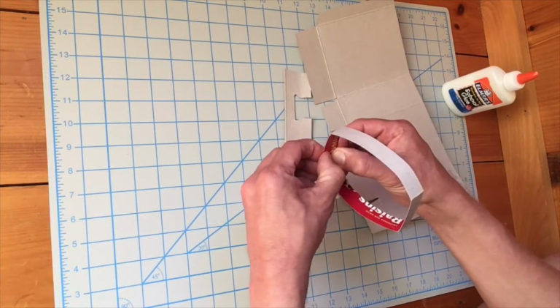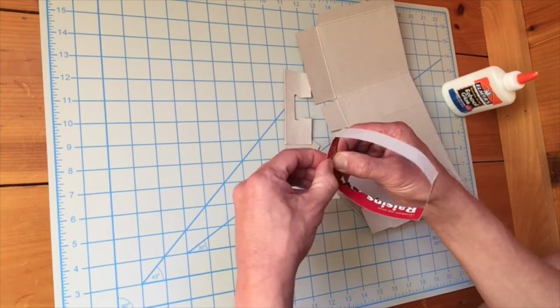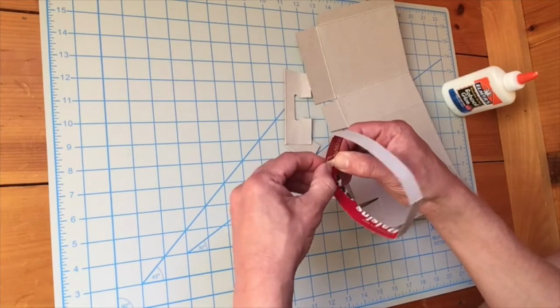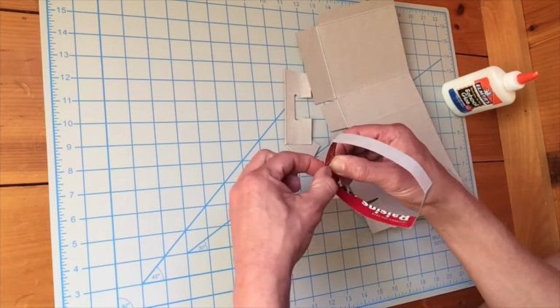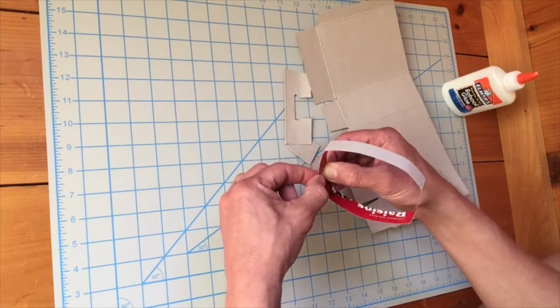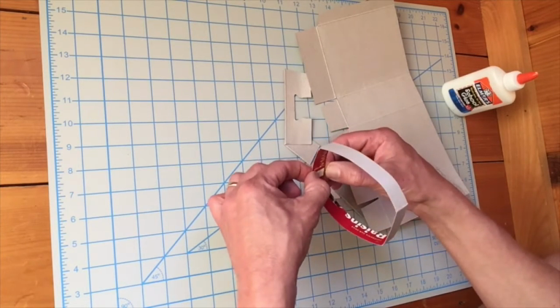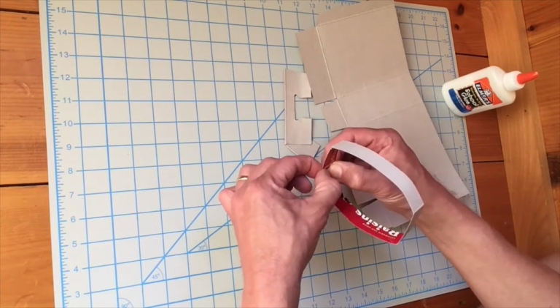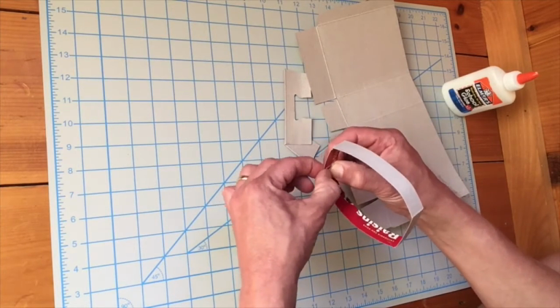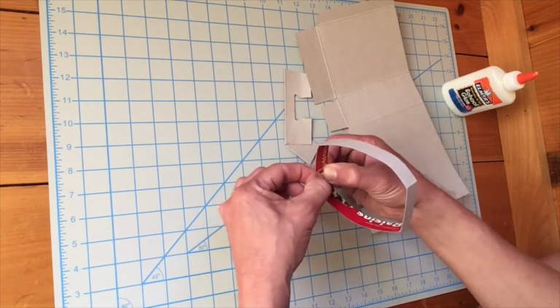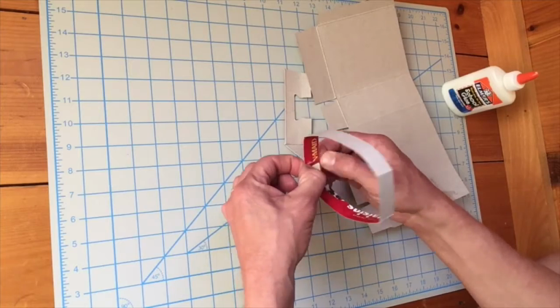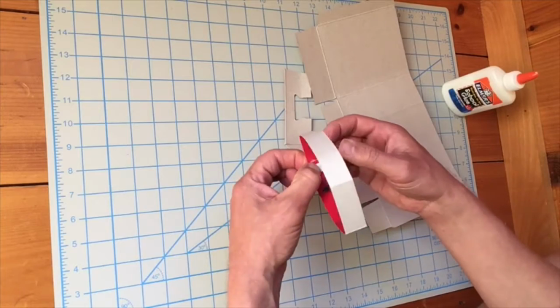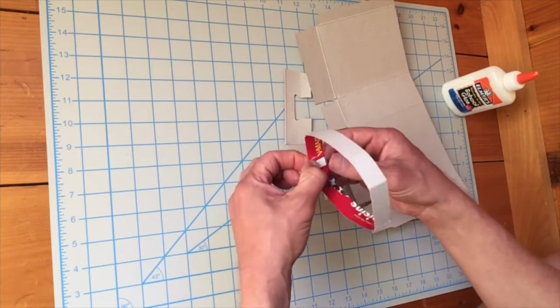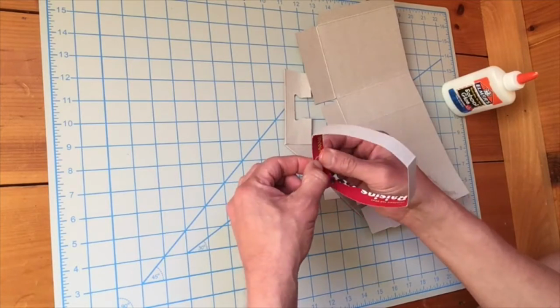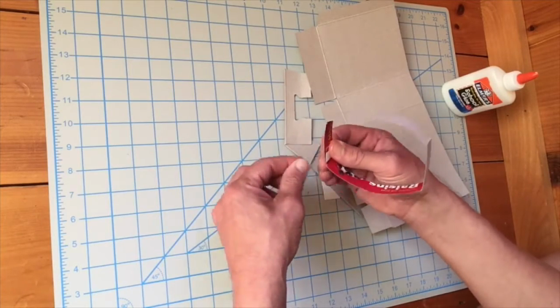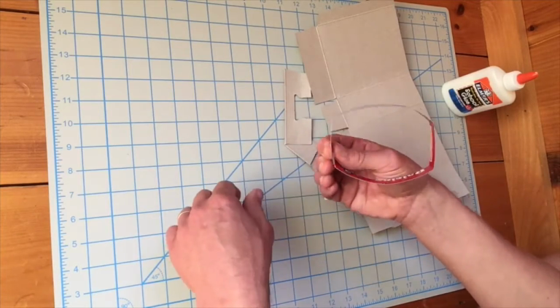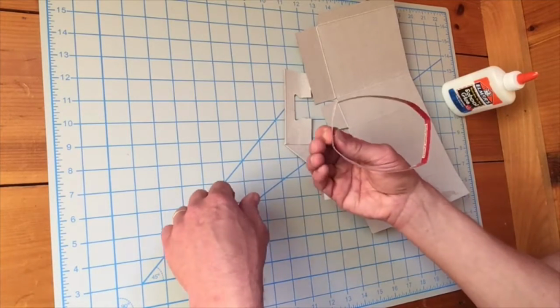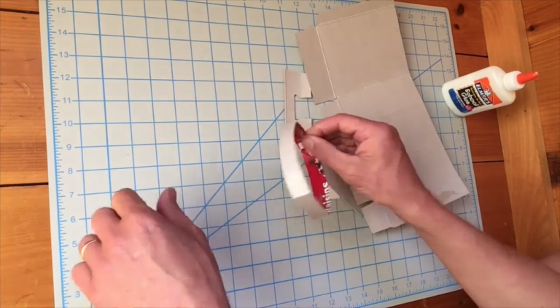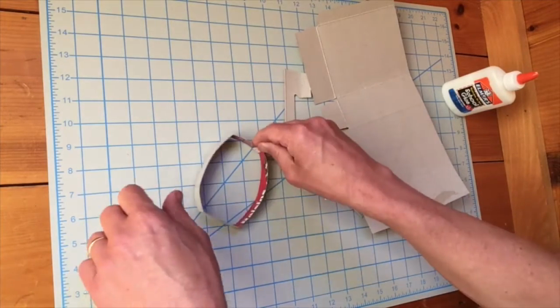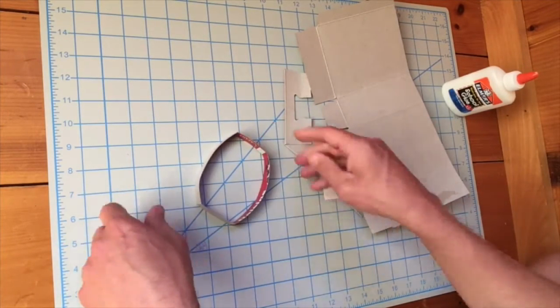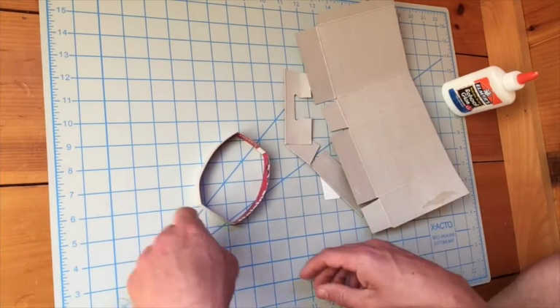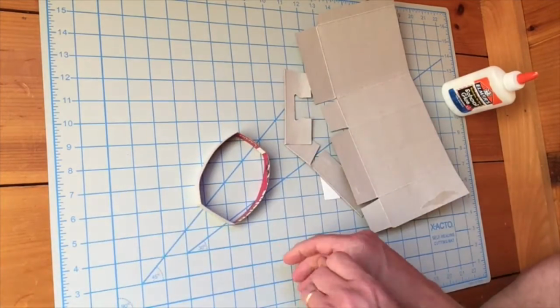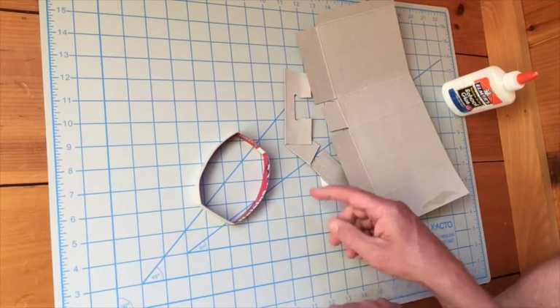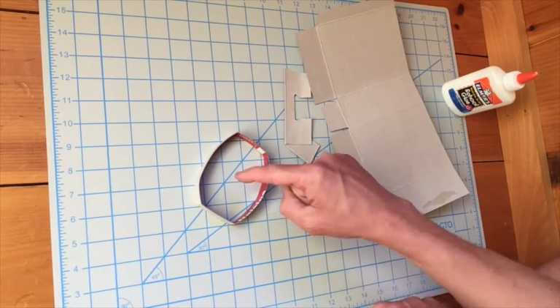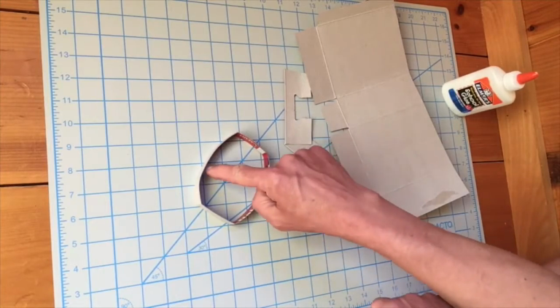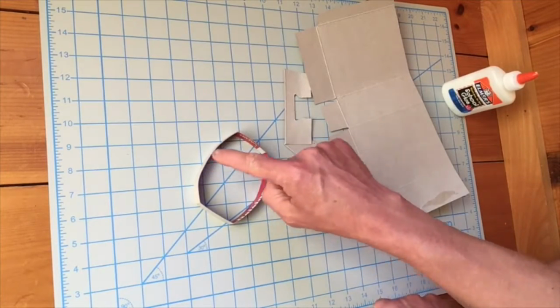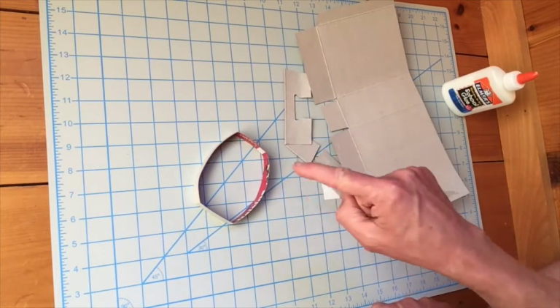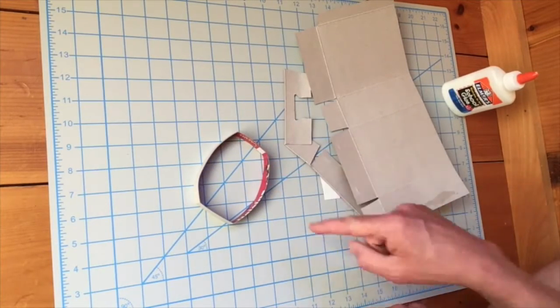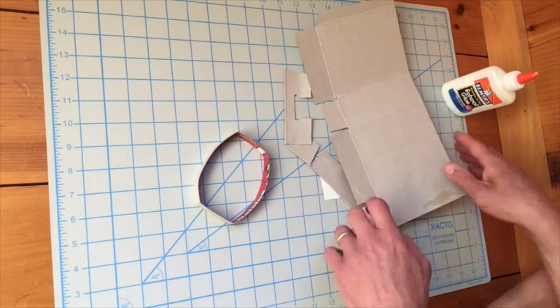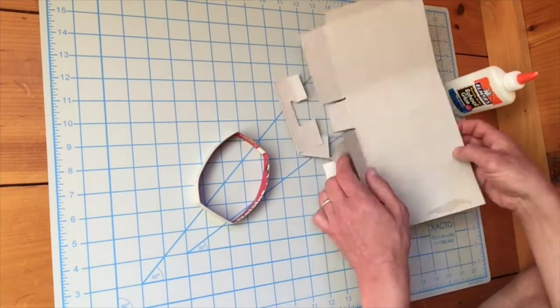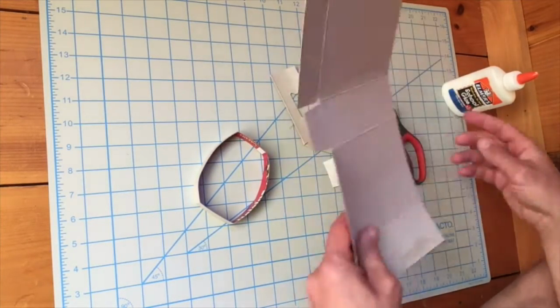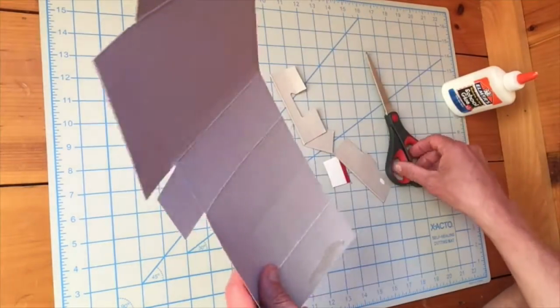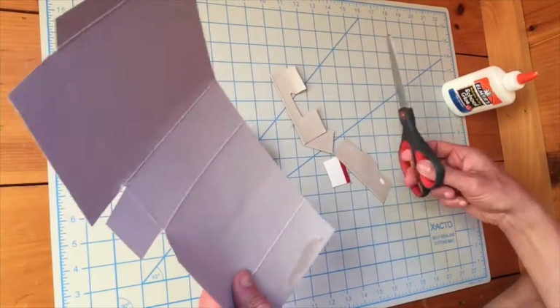The tricky thing about connections is you just have to hold it there for a couple seconds. It doesn't take as long as you think, and that should hold. Now I'm going to see if I can make pieces go up and around here.